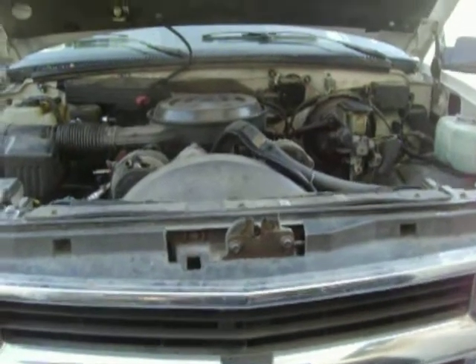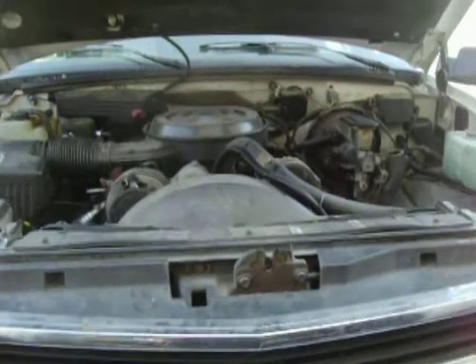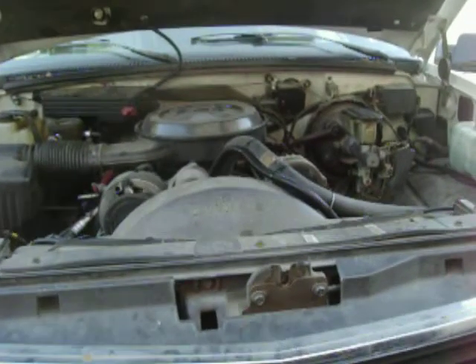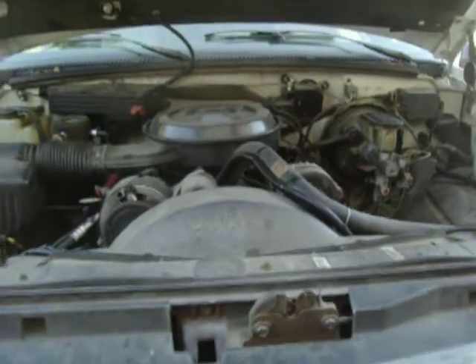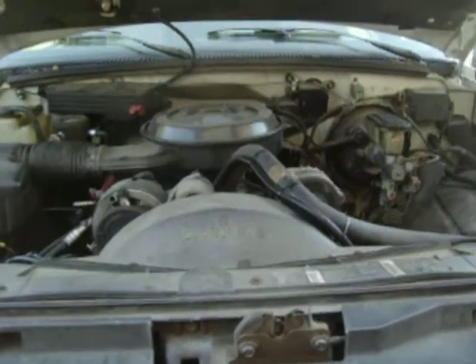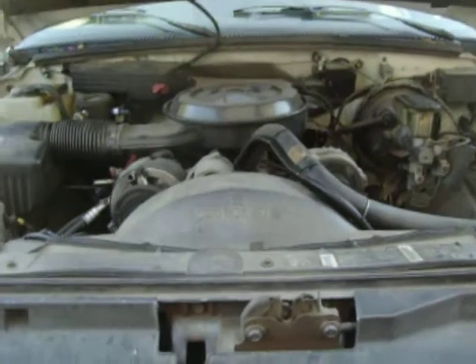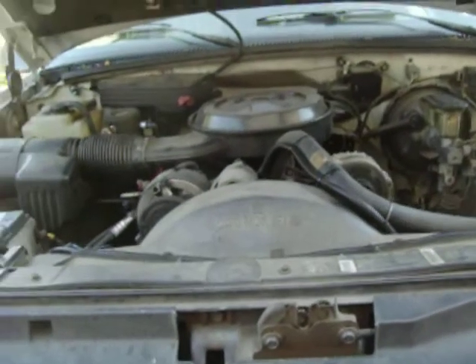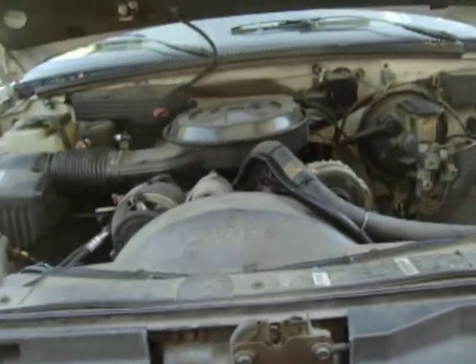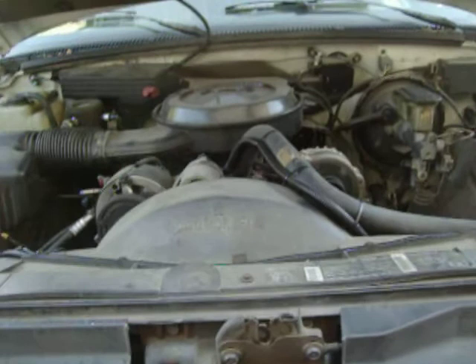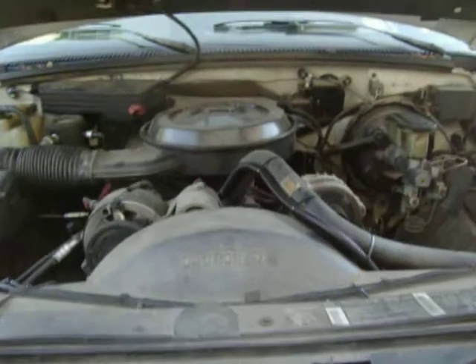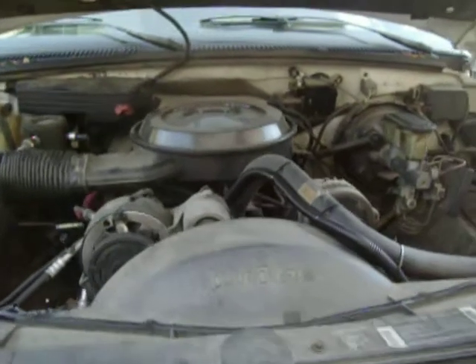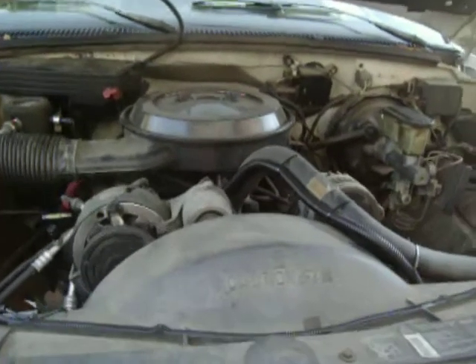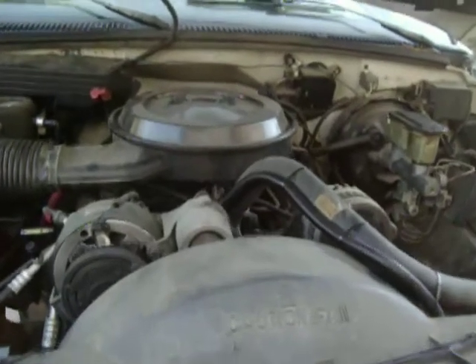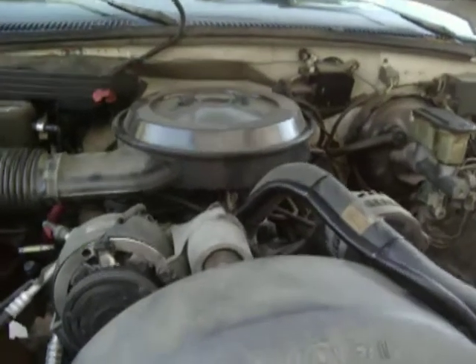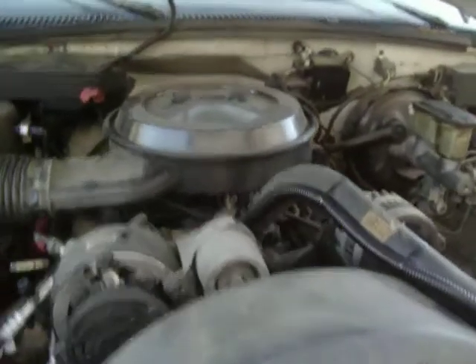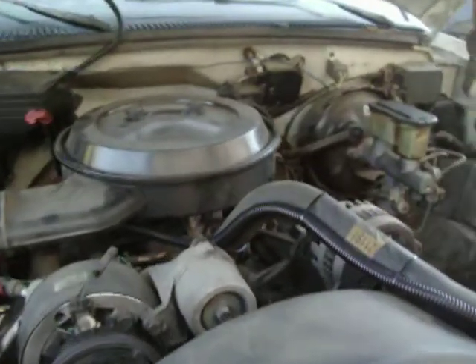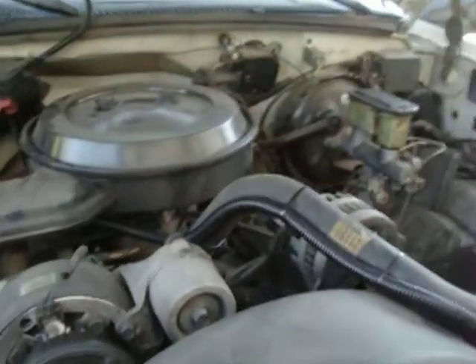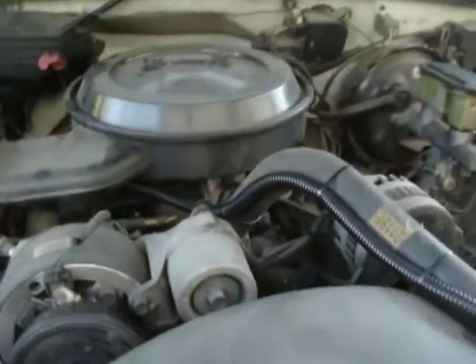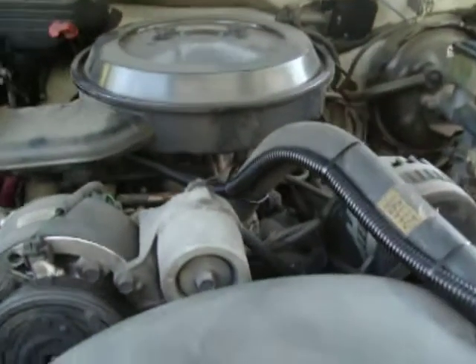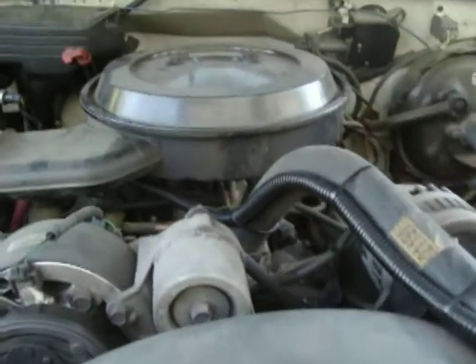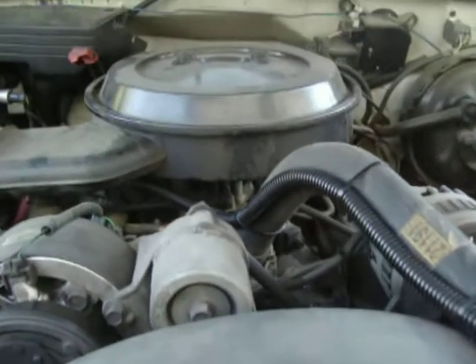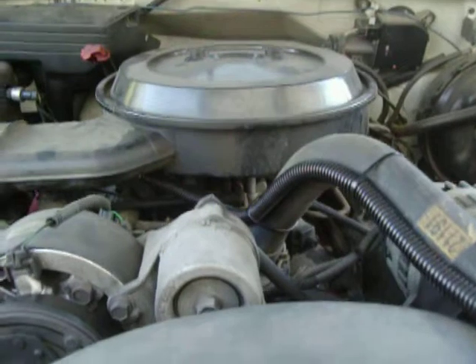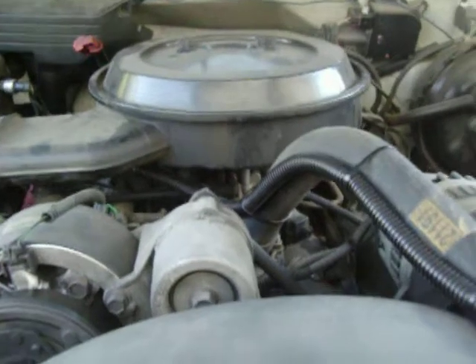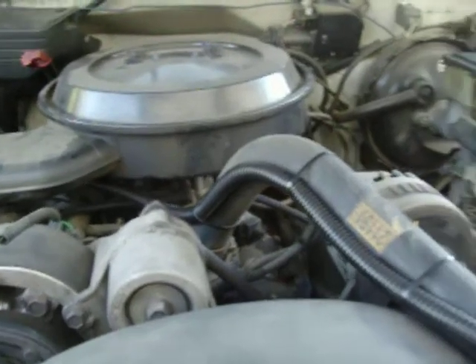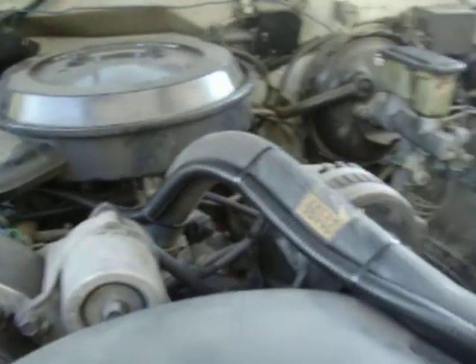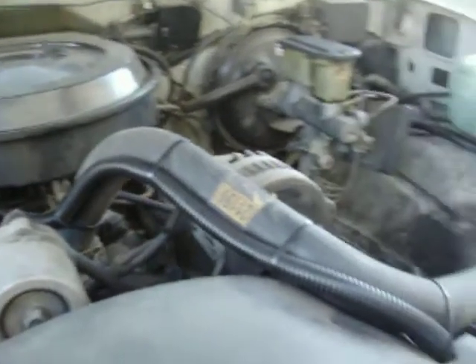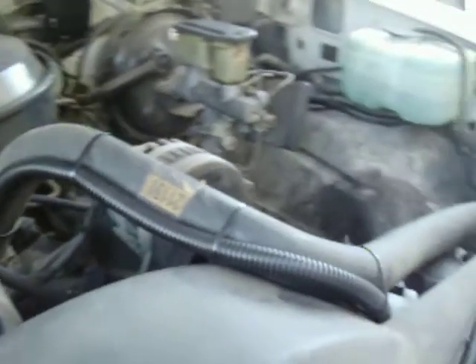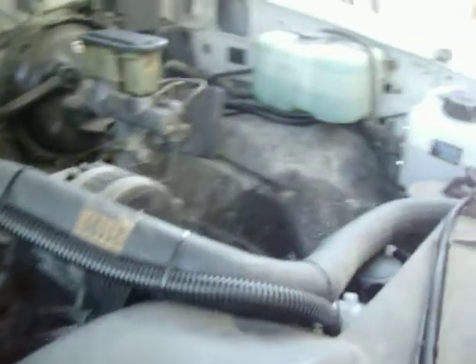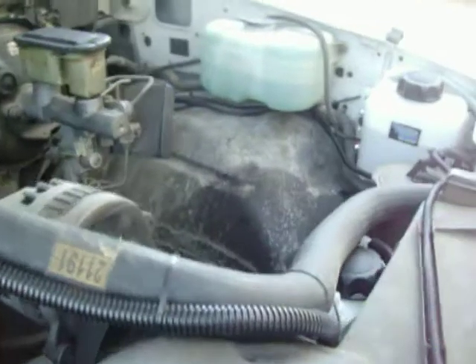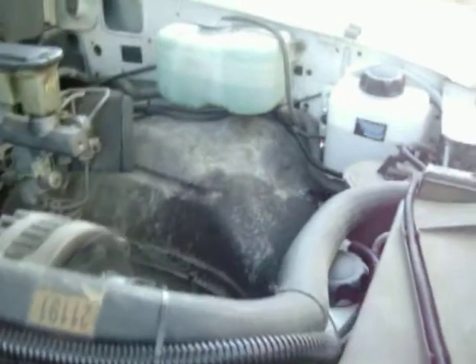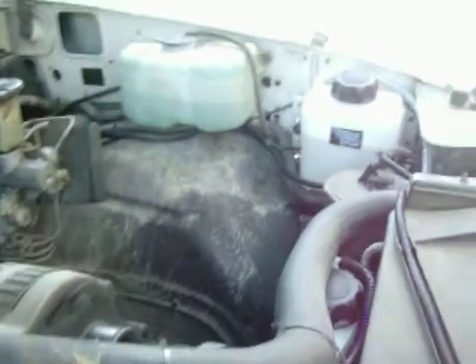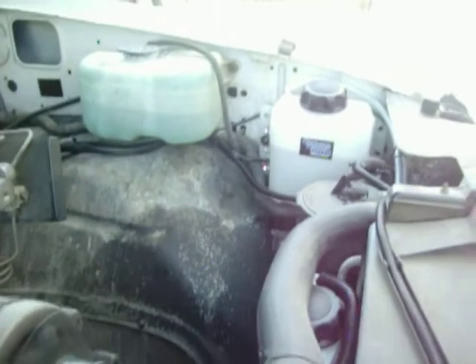We've done a 94 Chevy truck hydrogen cell. You can see right there we have gas going in underneath the bottle body plate. And over here you have the water reservoir.